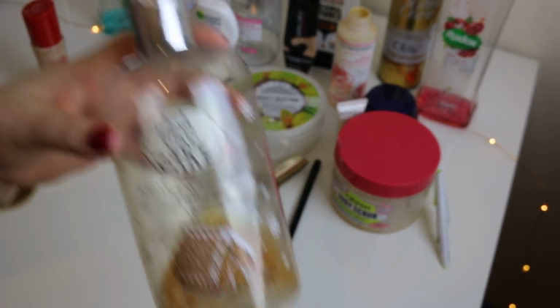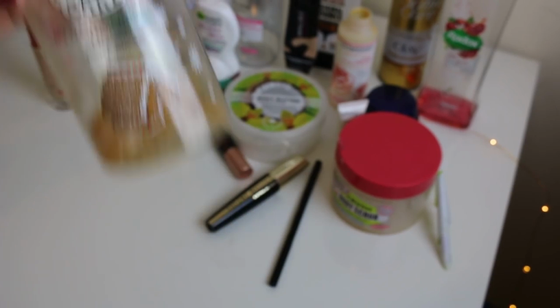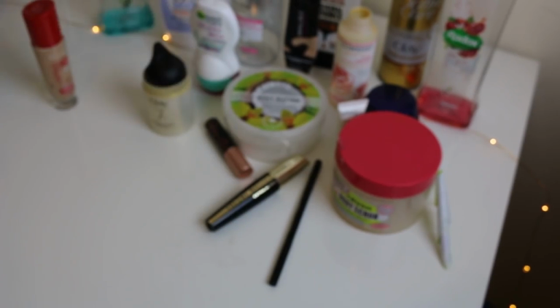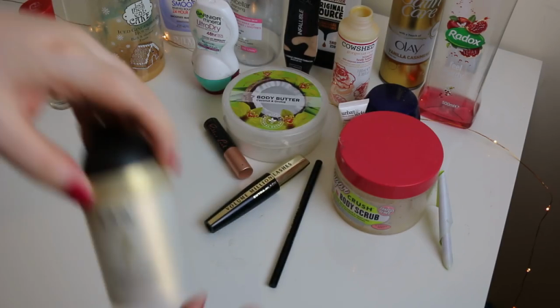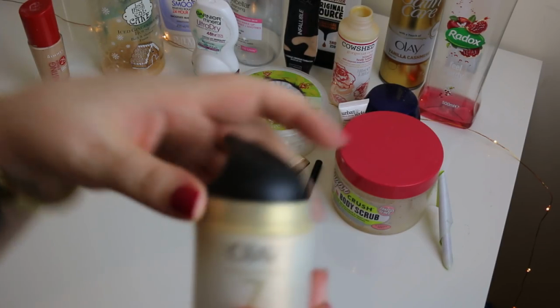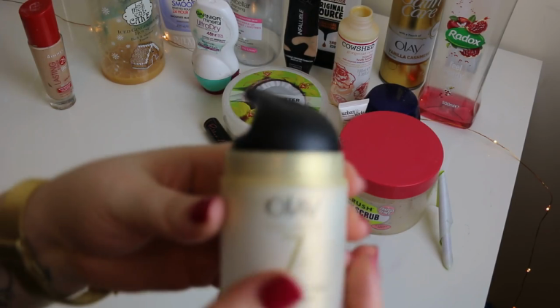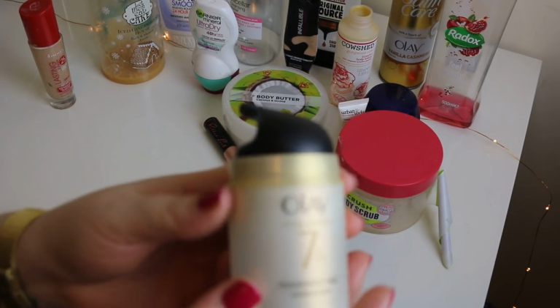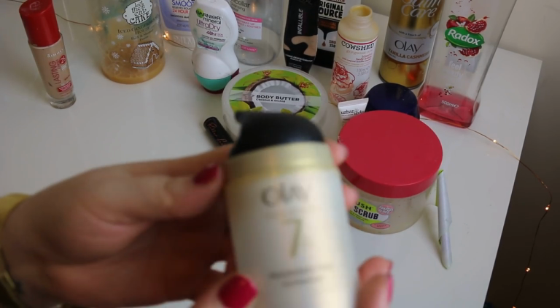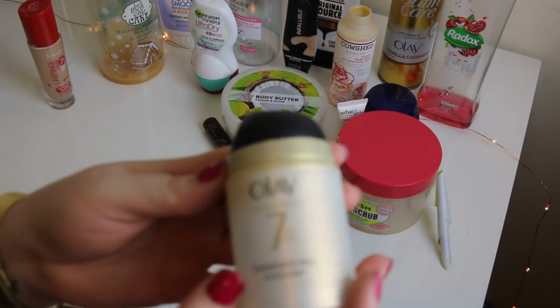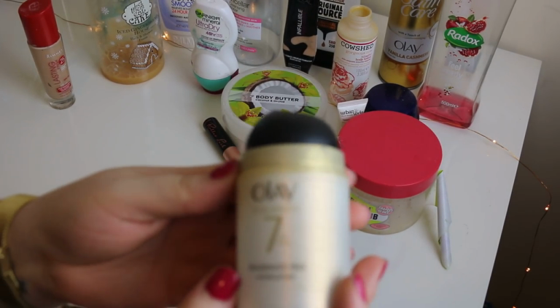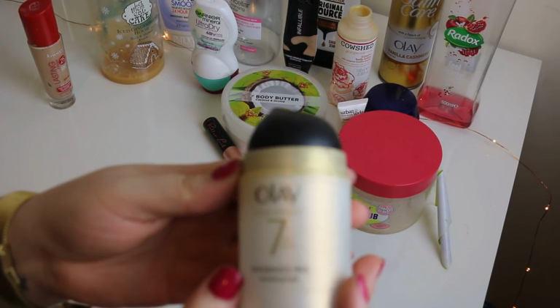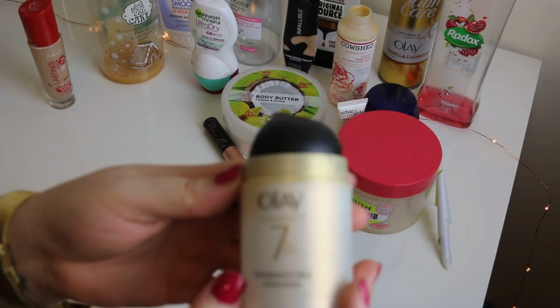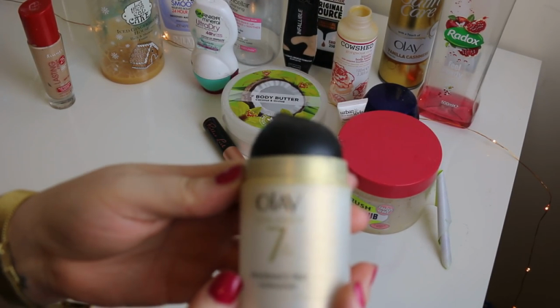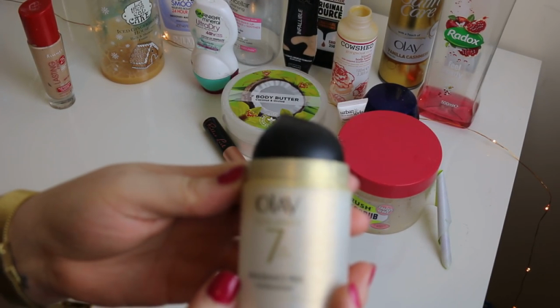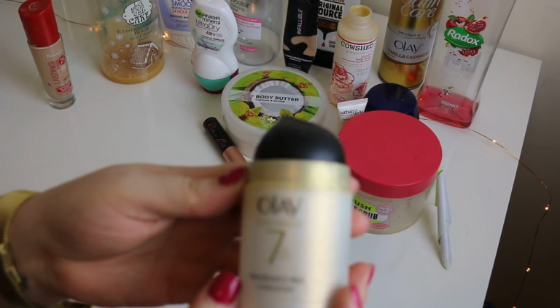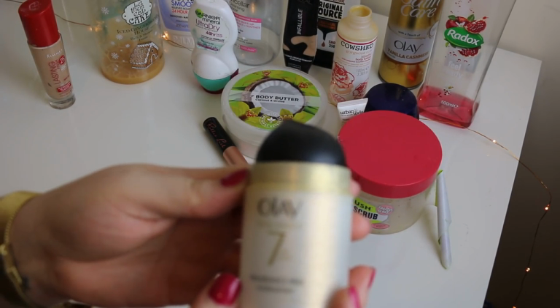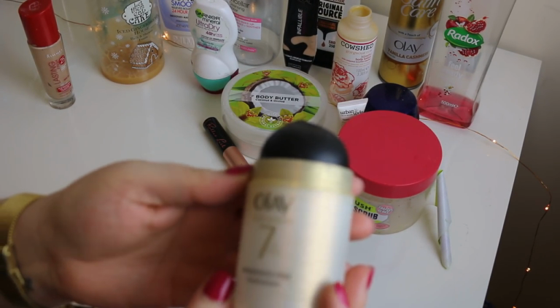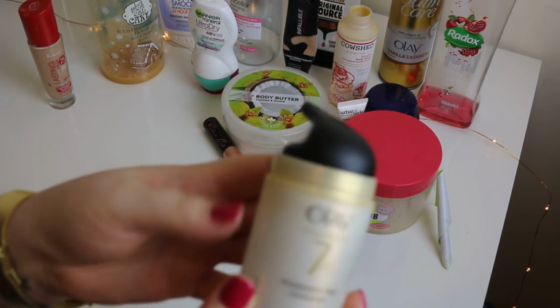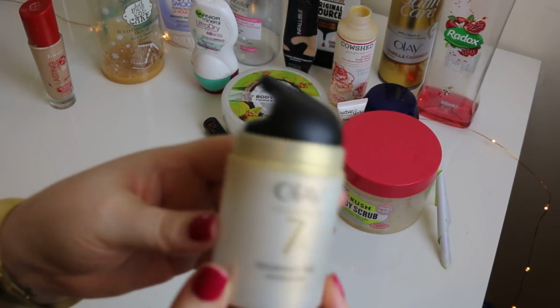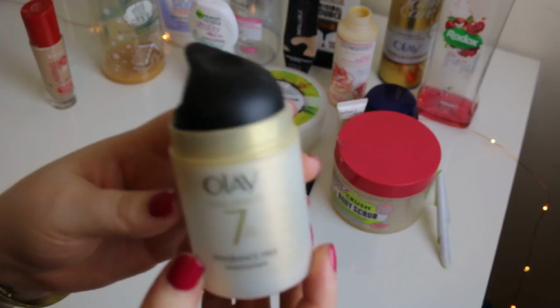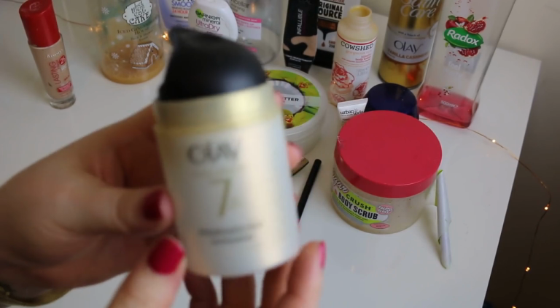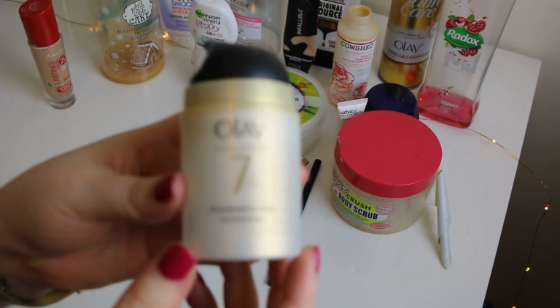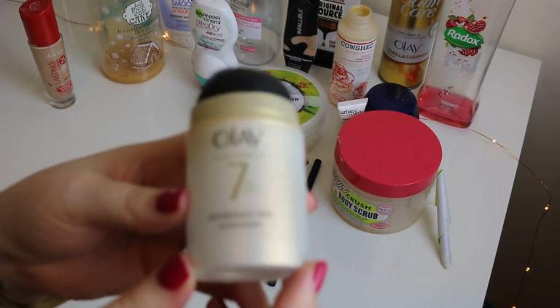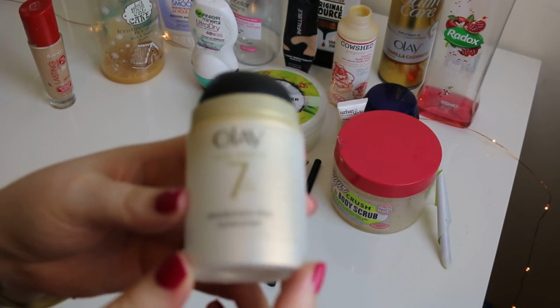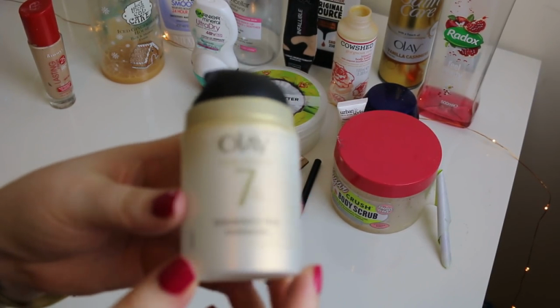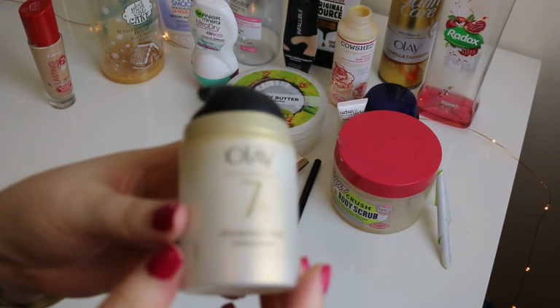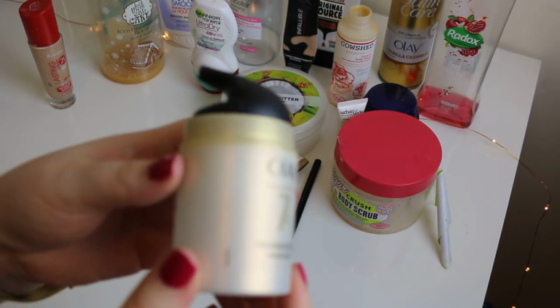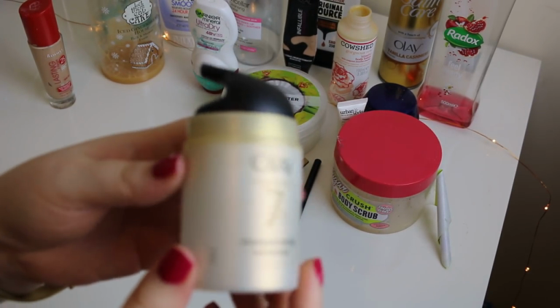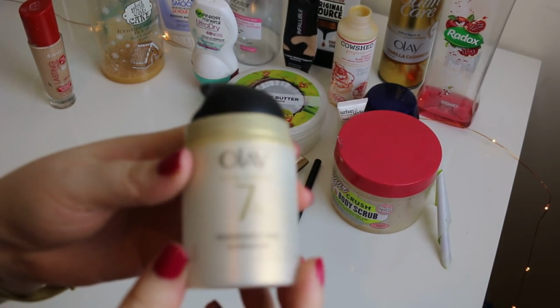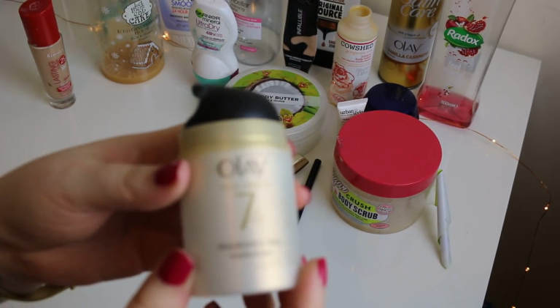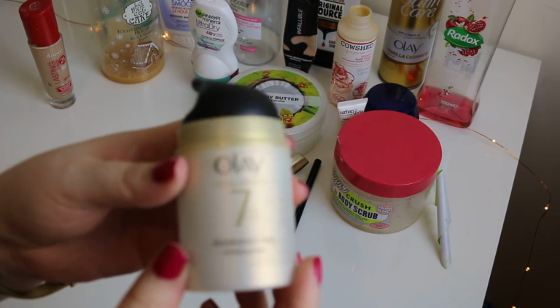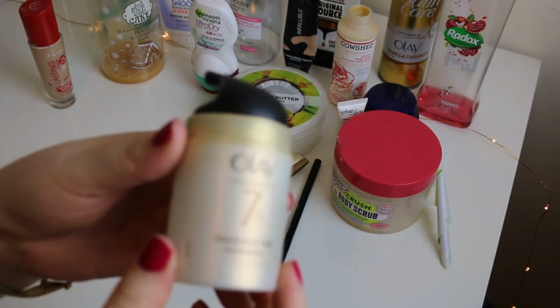My favourite face cream is the Olay 7-in-1 Fragrance Free. I go through one of these around every four to six weeks.